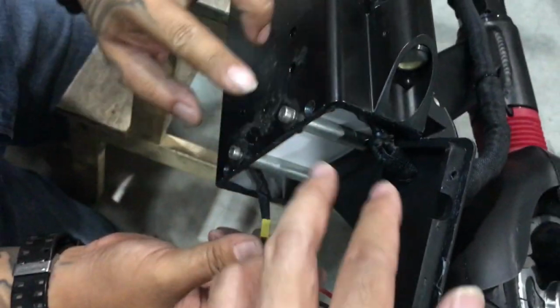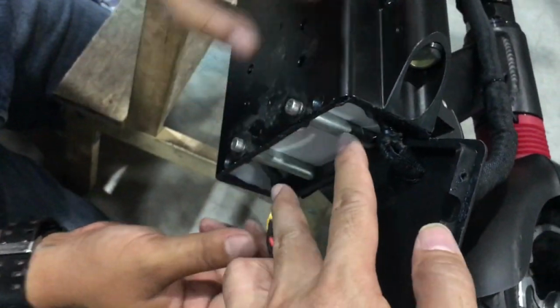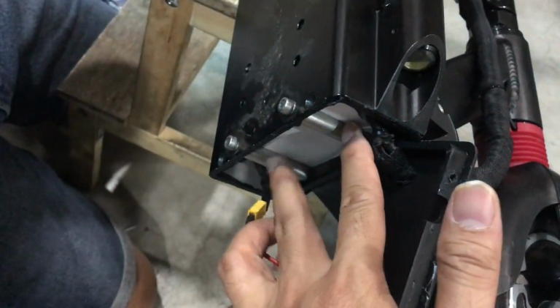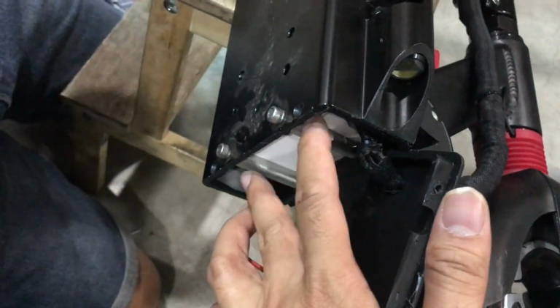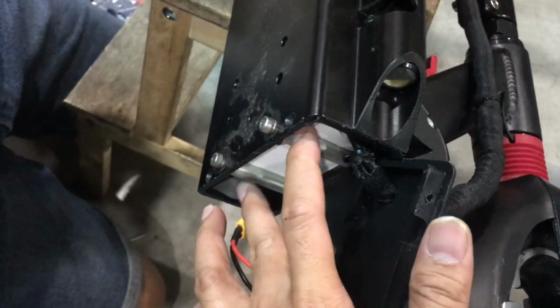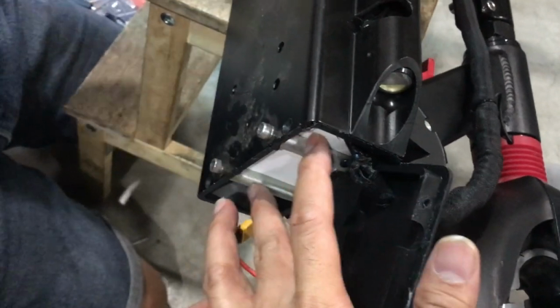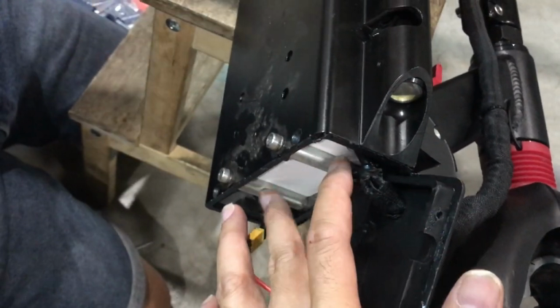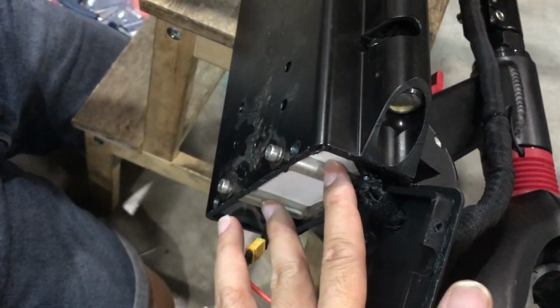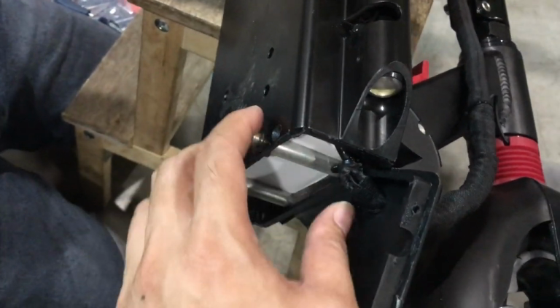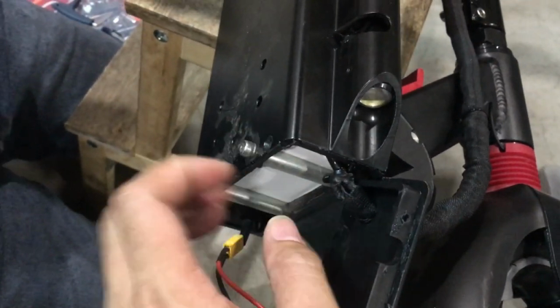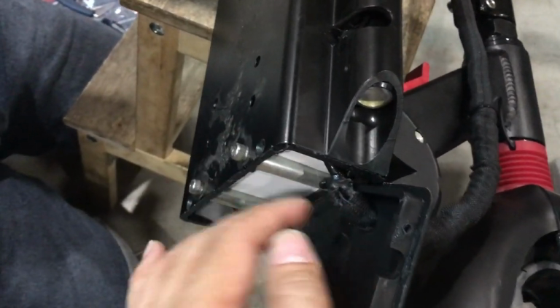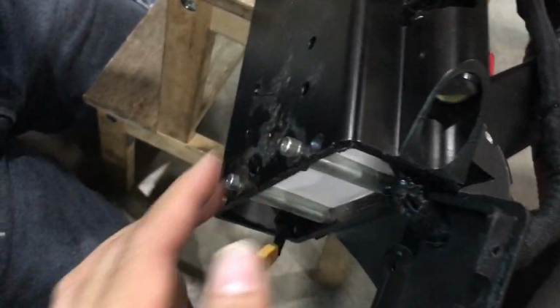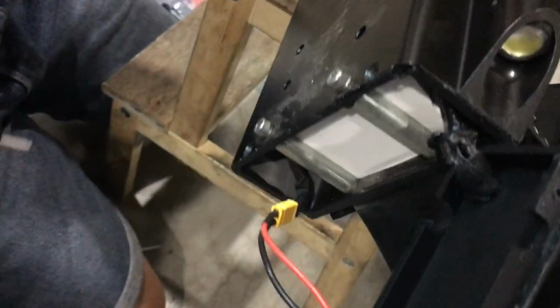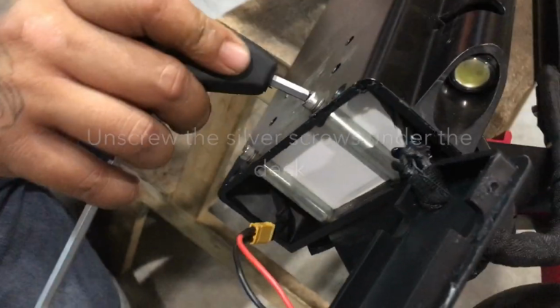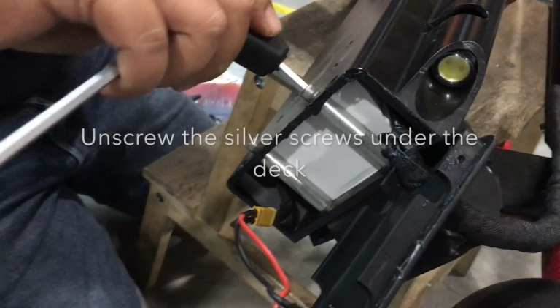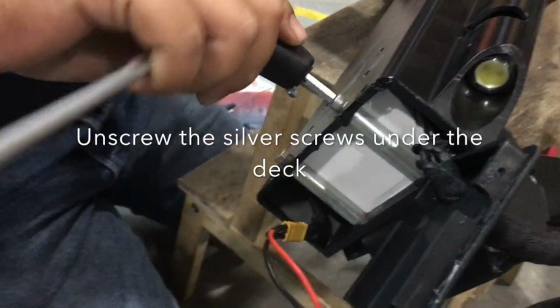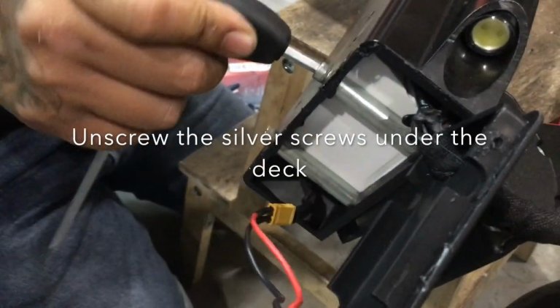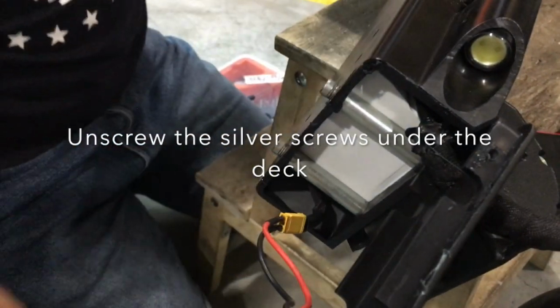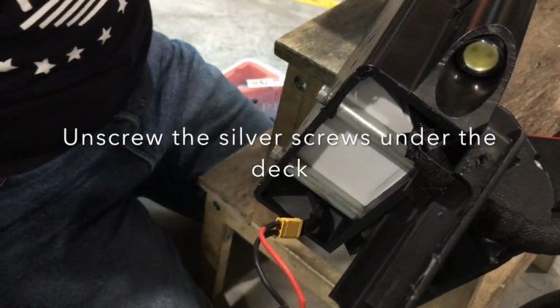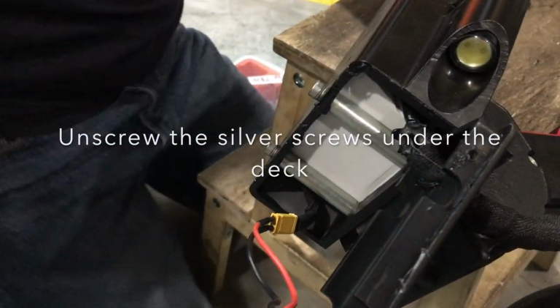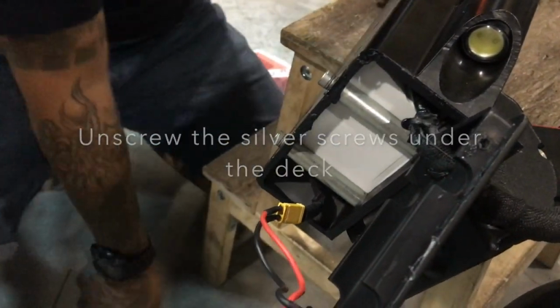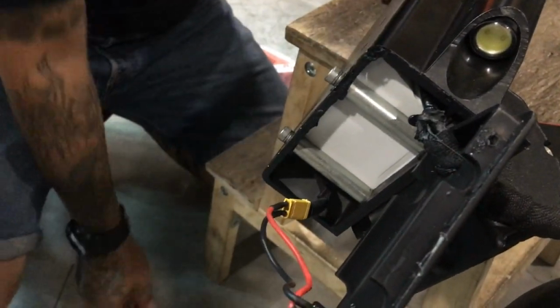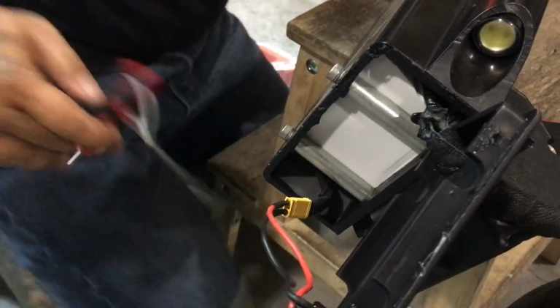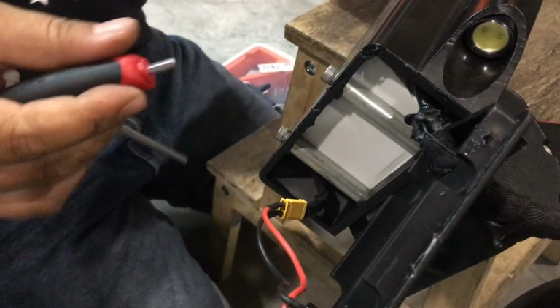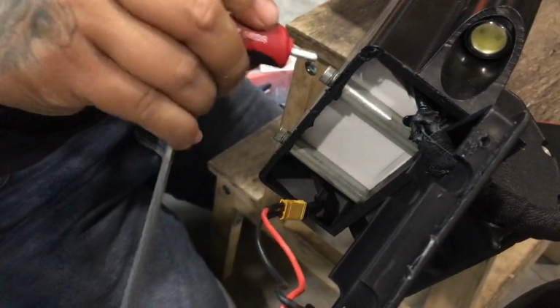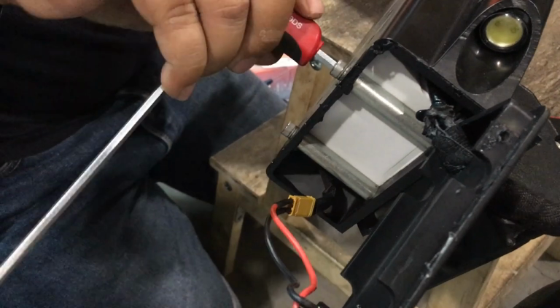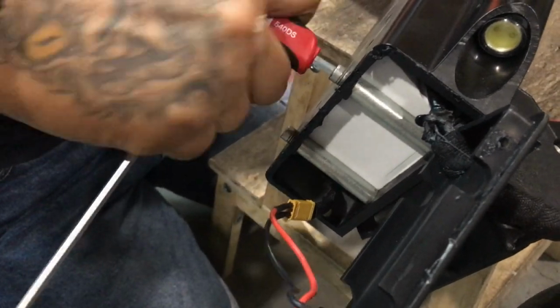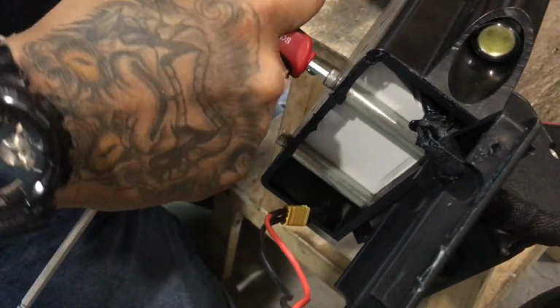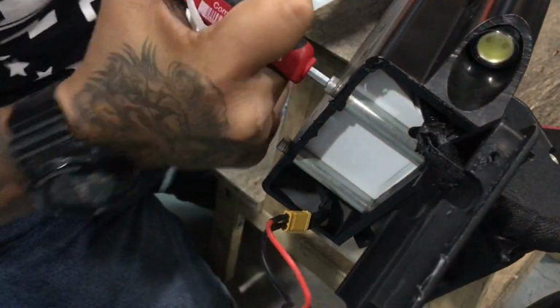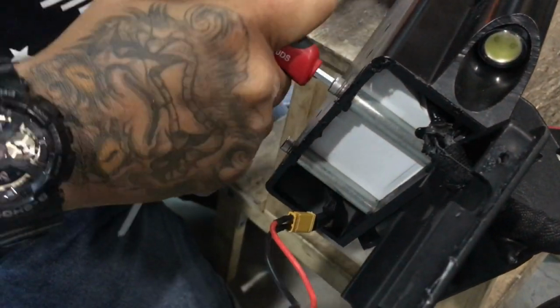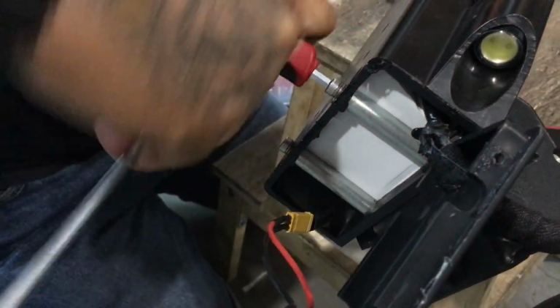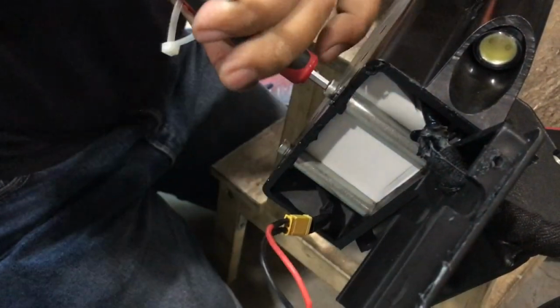You'll see two metal braces. These braces are kind of holding the bottom and top of the frame together. Just unscrew that metal brace — they're long screws that extend from the bottom to the top.